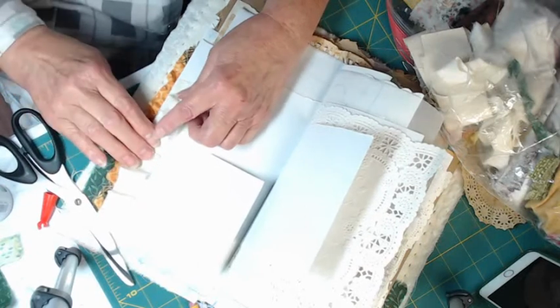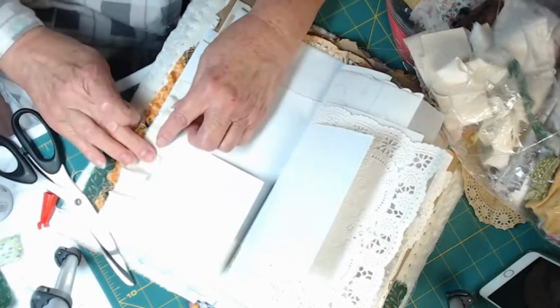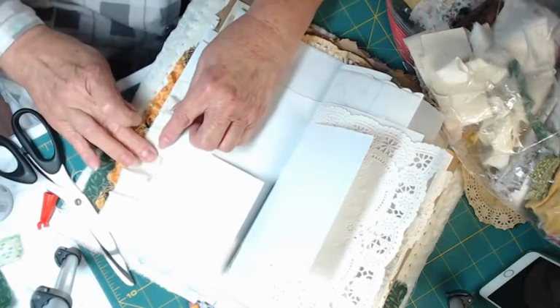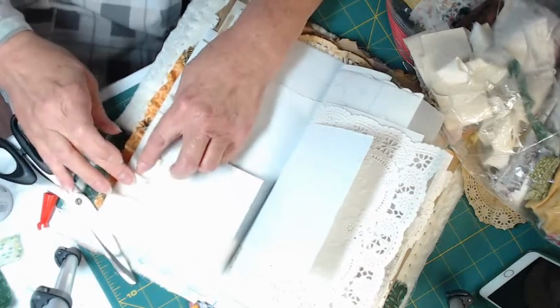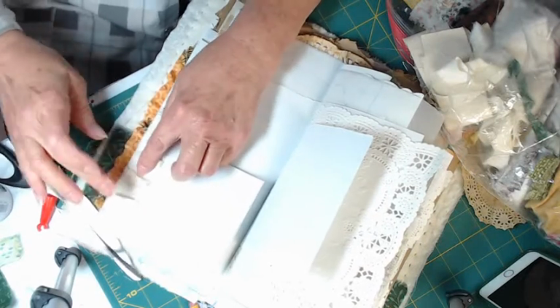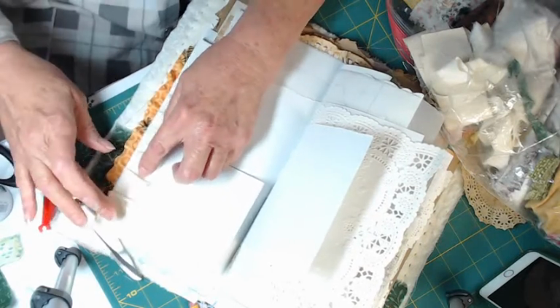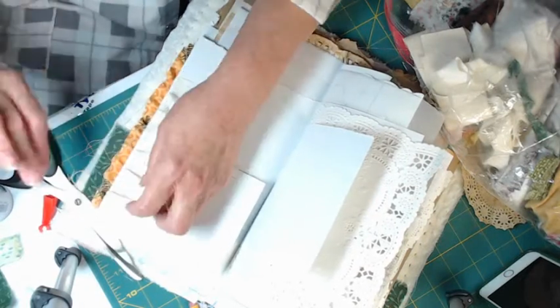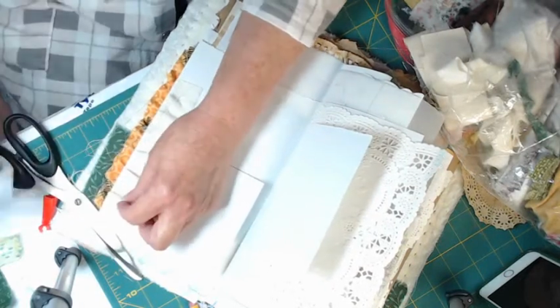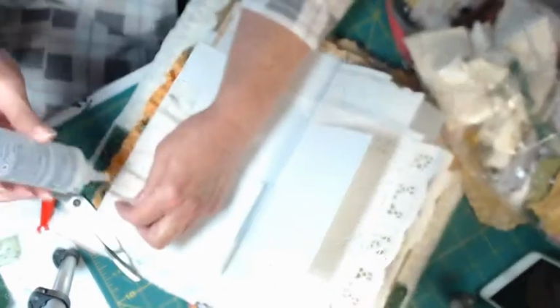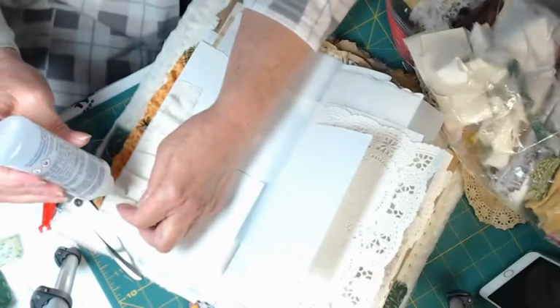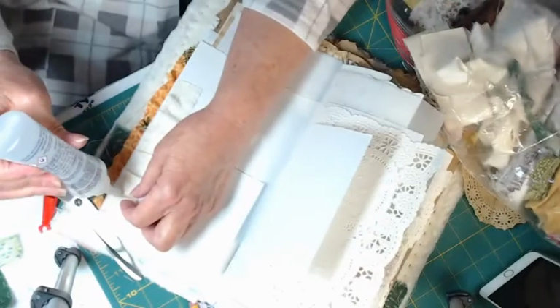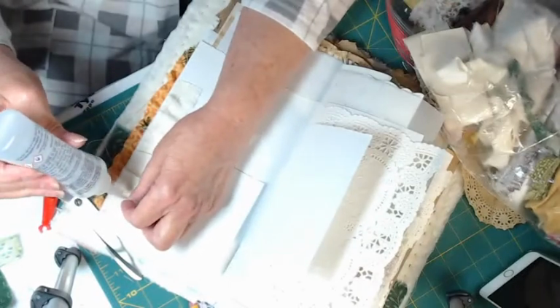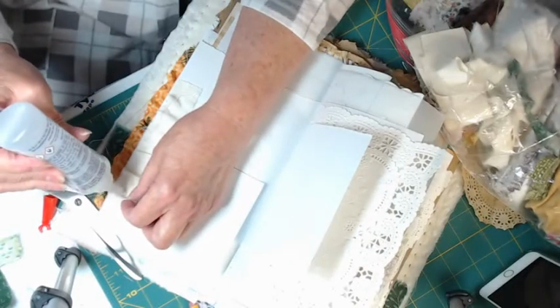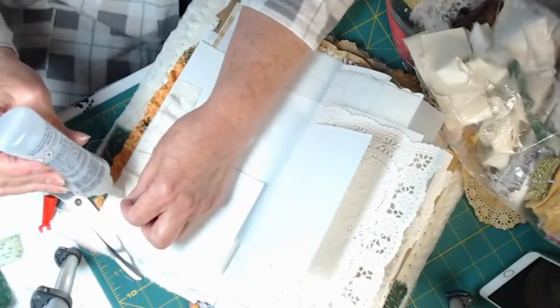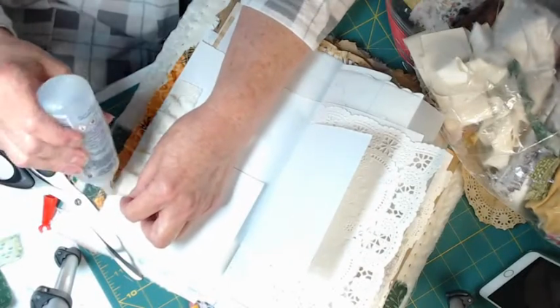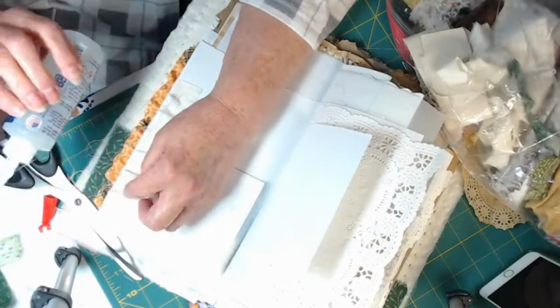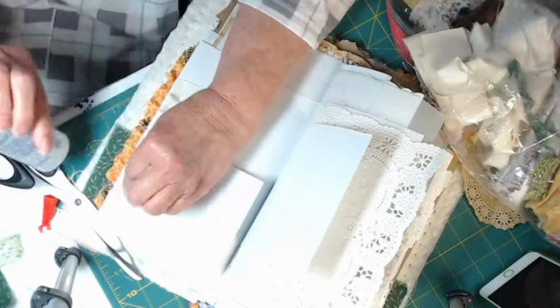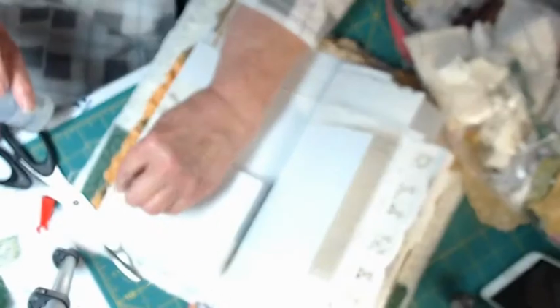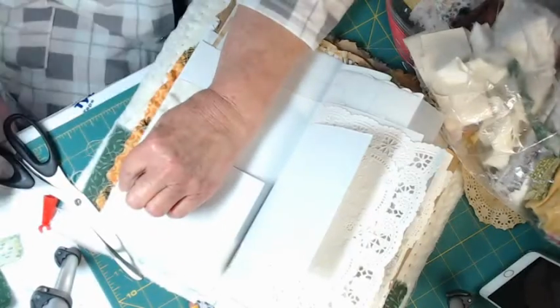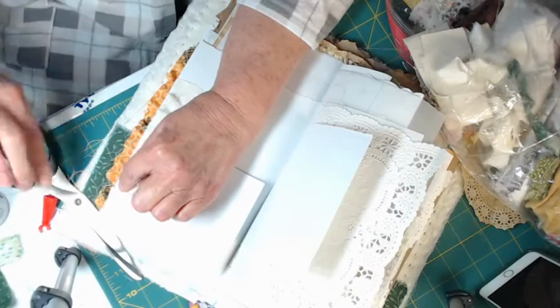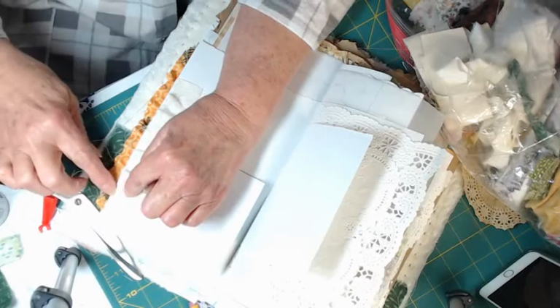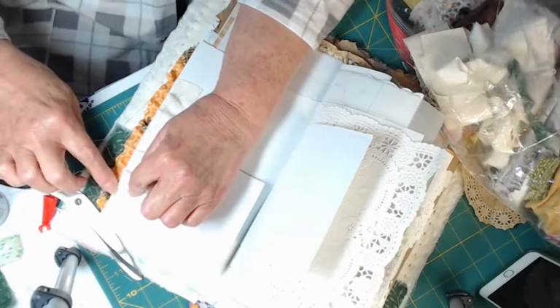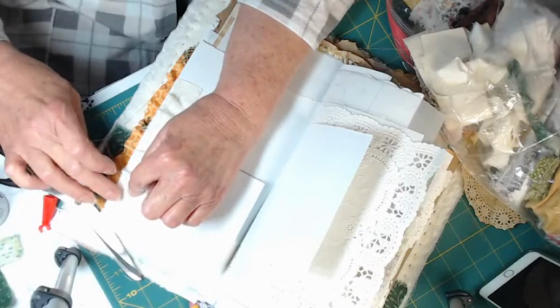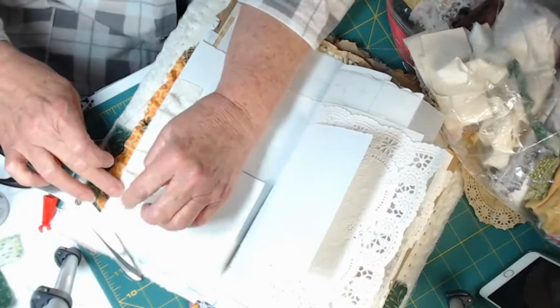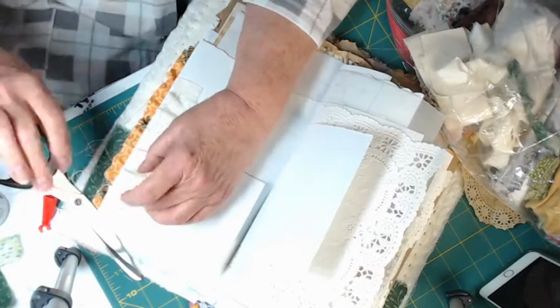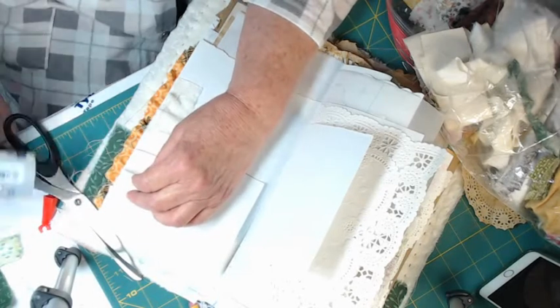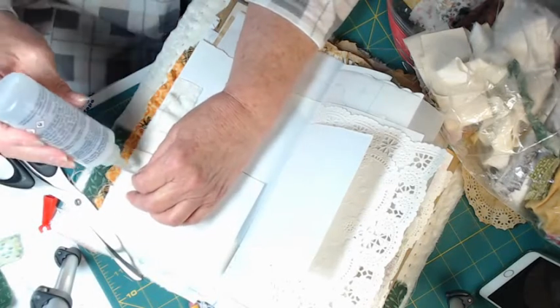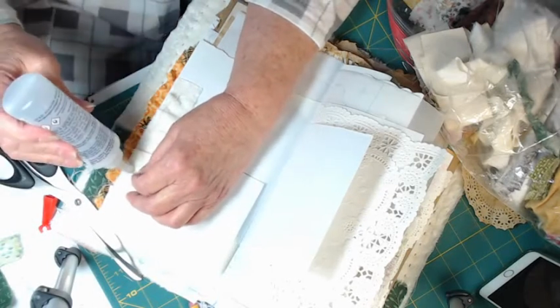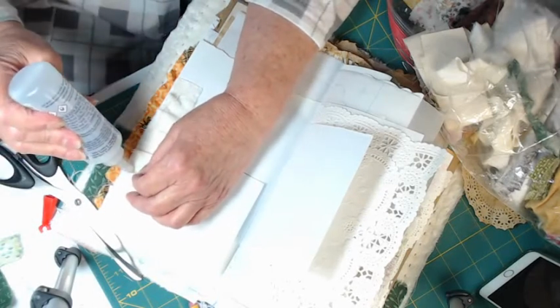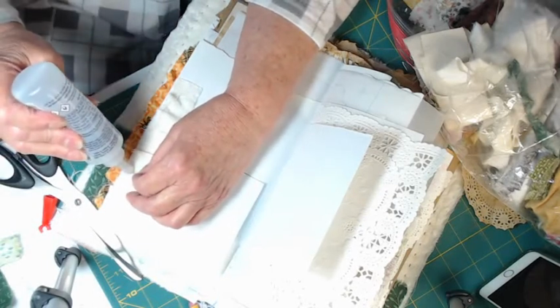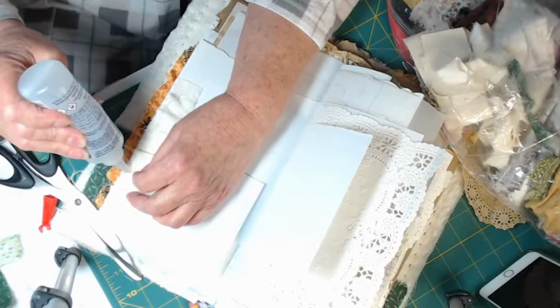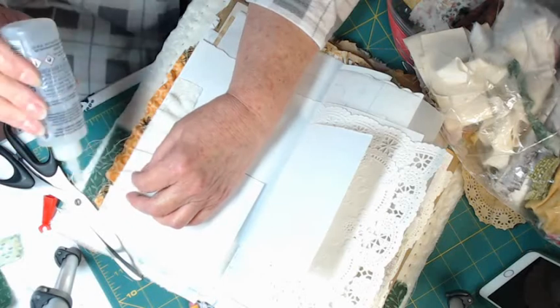I didn't leave this one sticking out much — you can choose to leave it stick out or not. Just a little dab of glue and fold that pleat over.